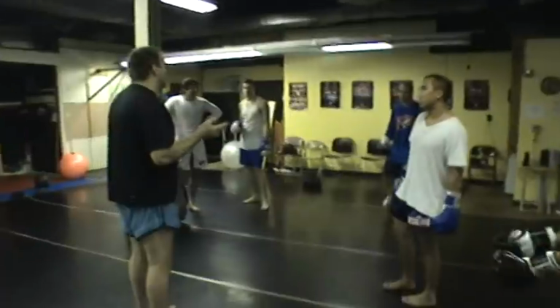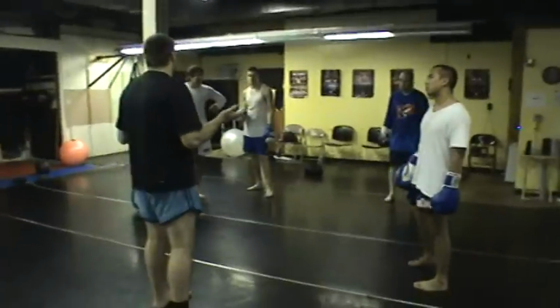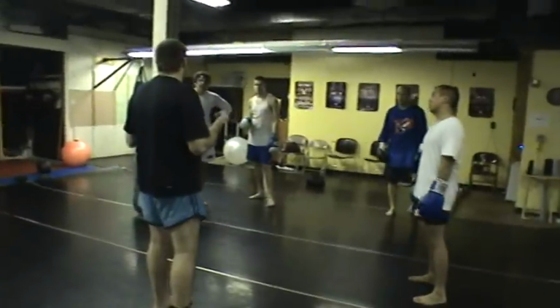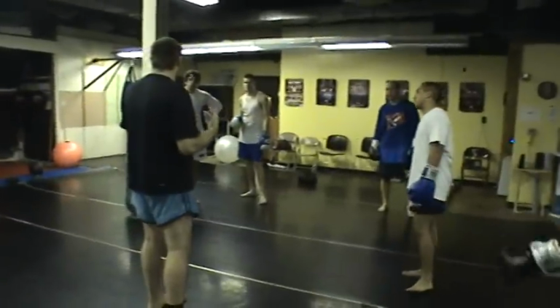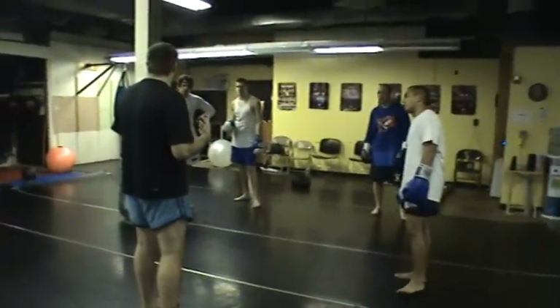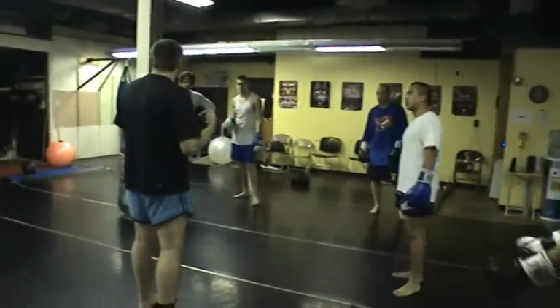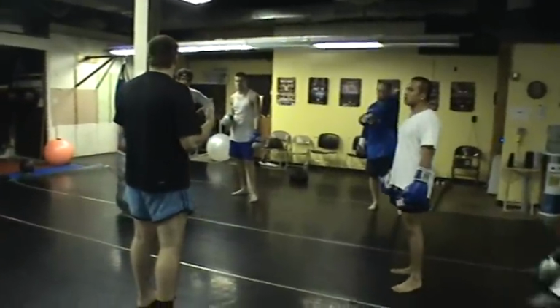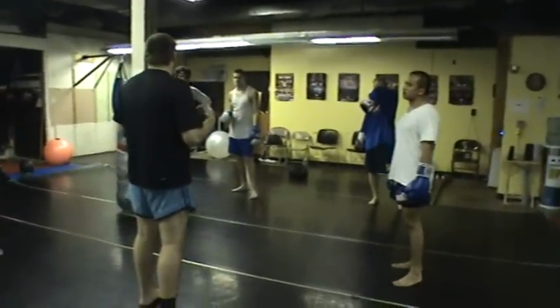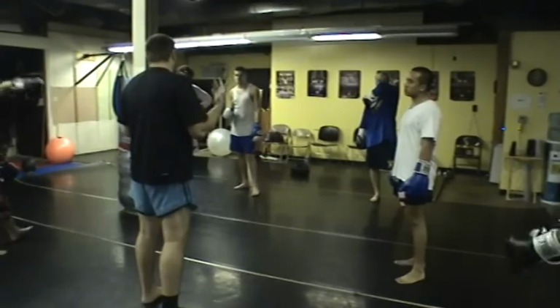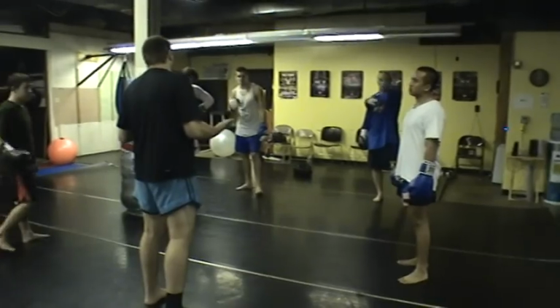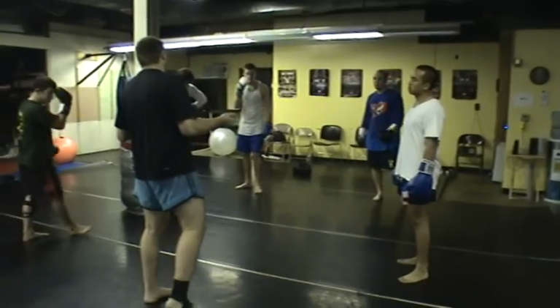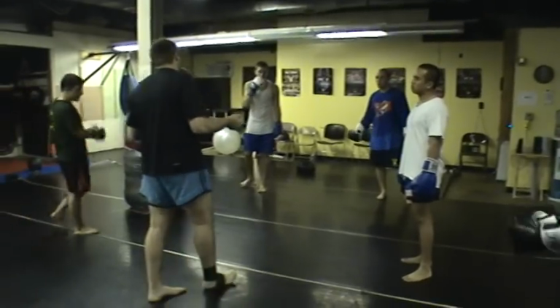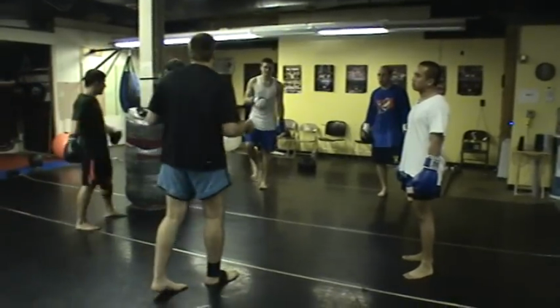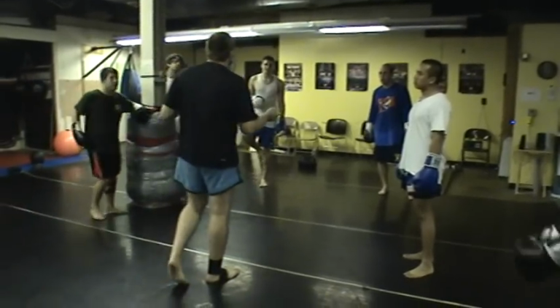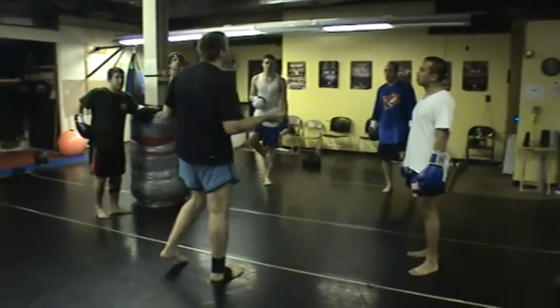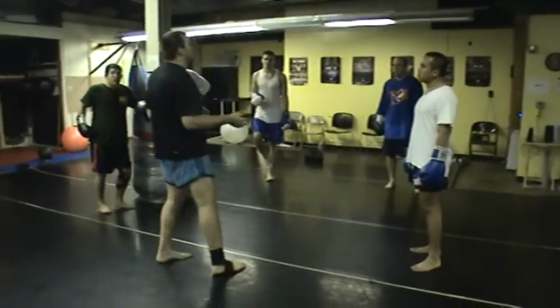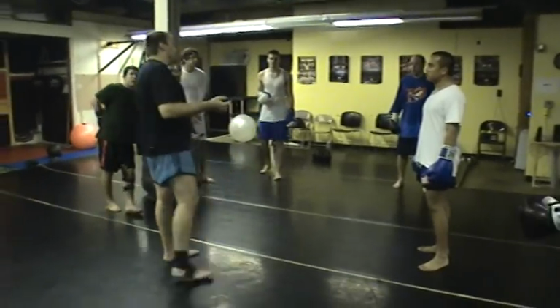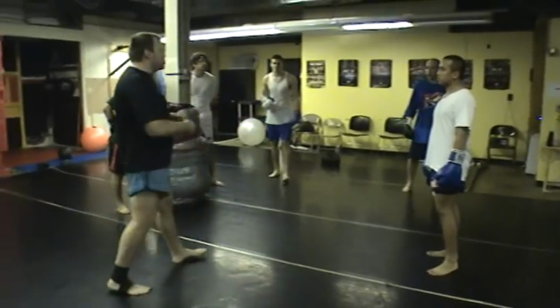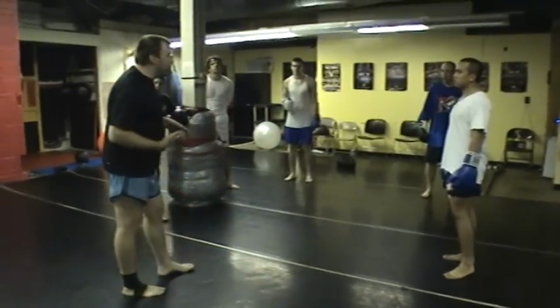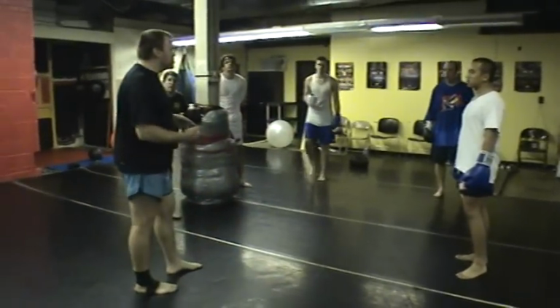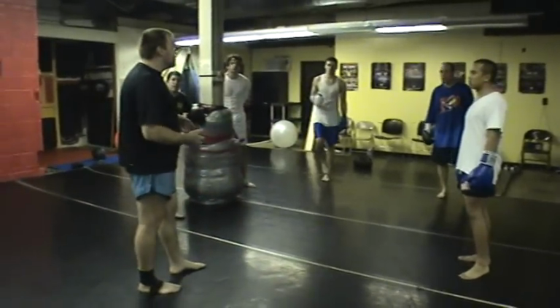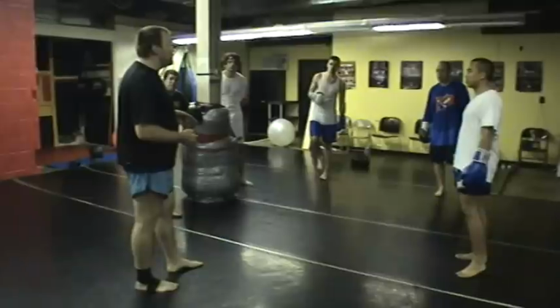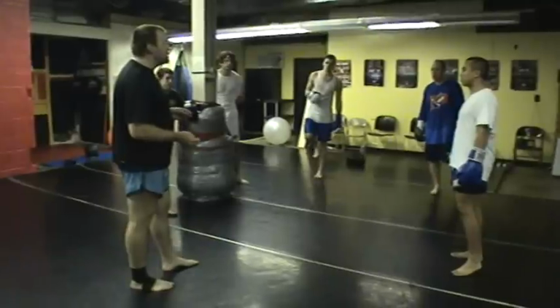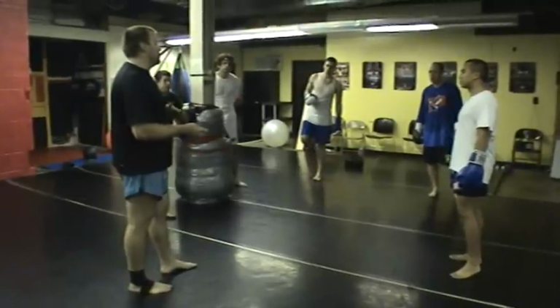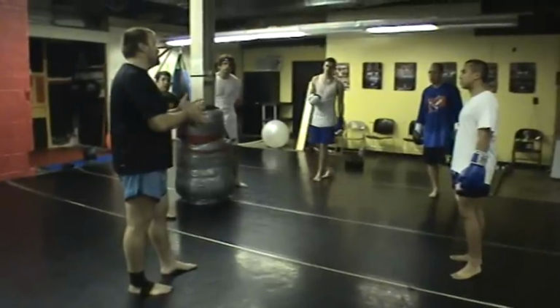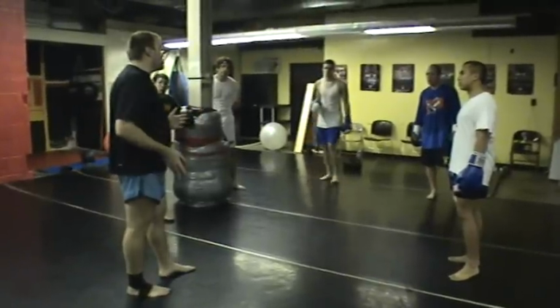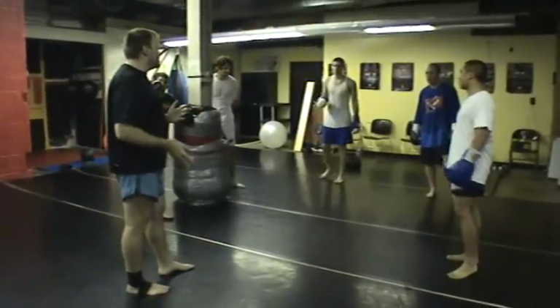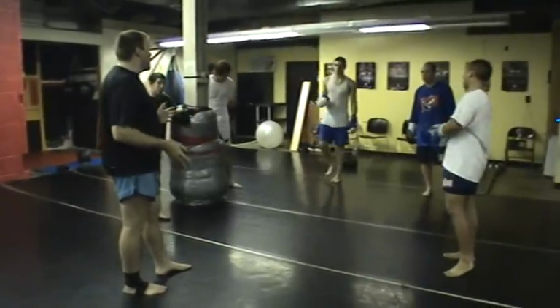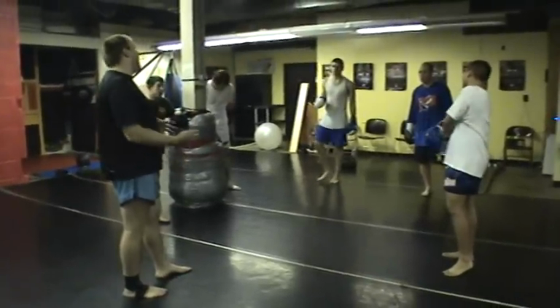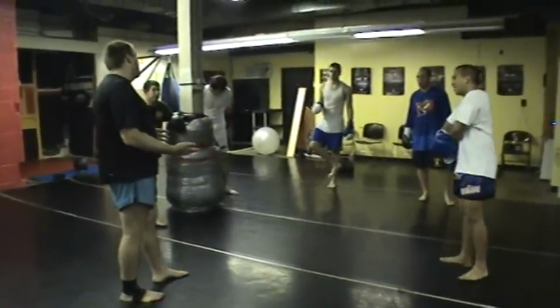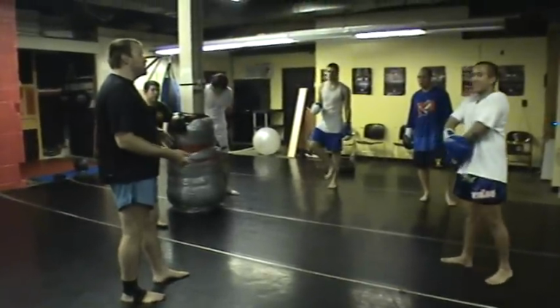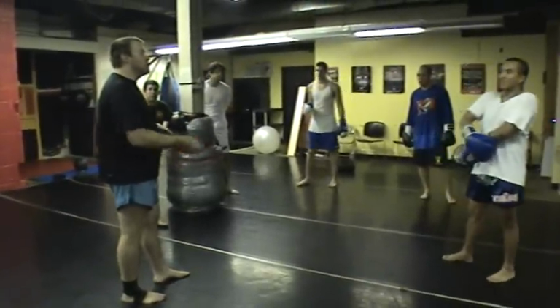You guys haven't really done this sparring before, so just for safety you're going to have your gloves on. If you want to be extra safe and put your shin guards on, because it's really easy to knock shins, you might want to consider doing that.